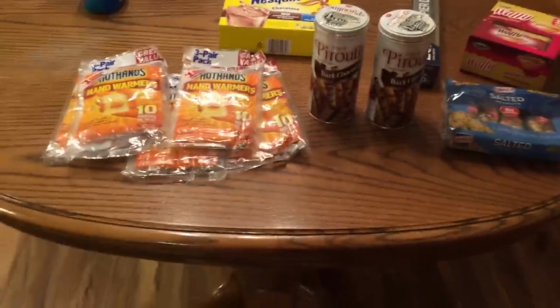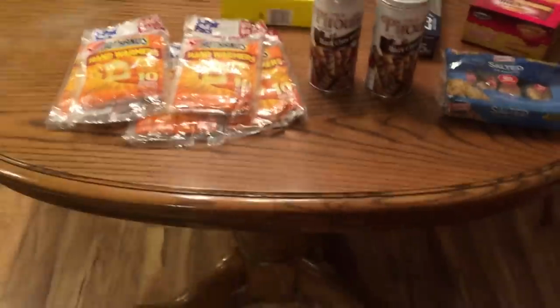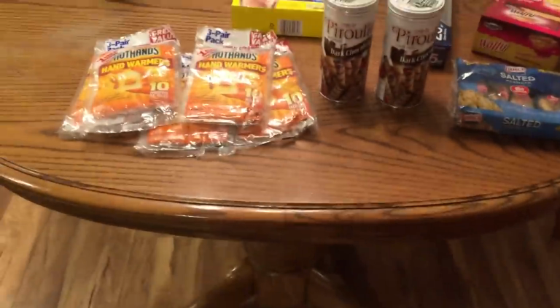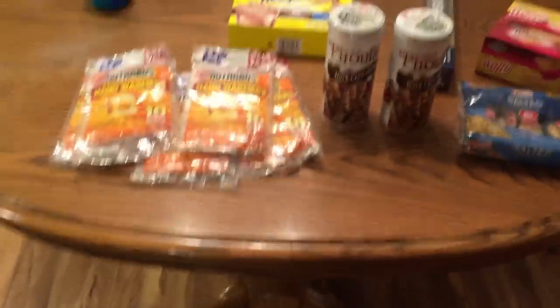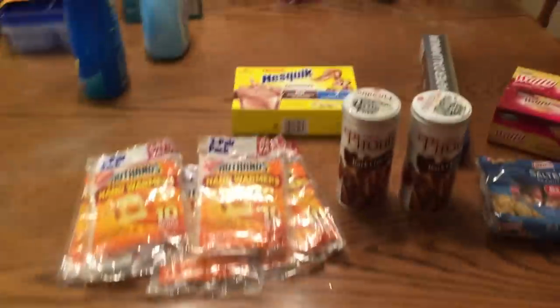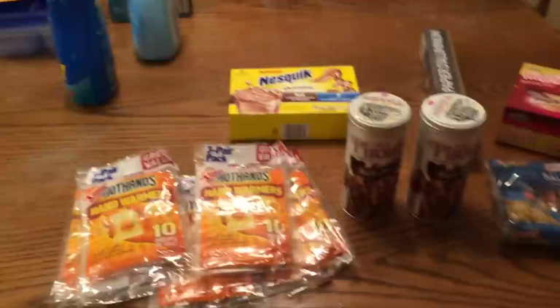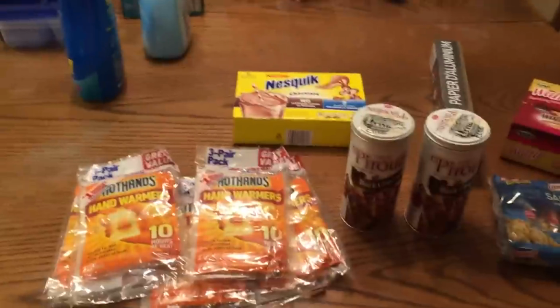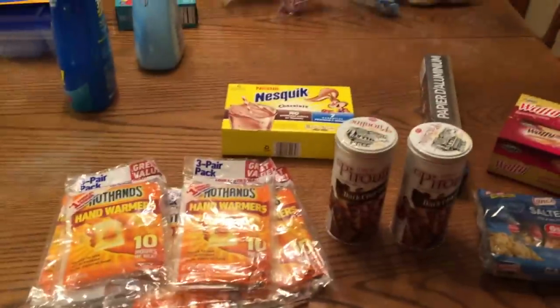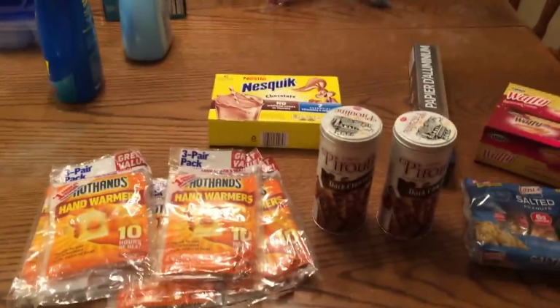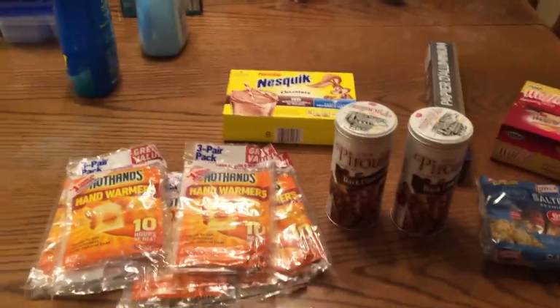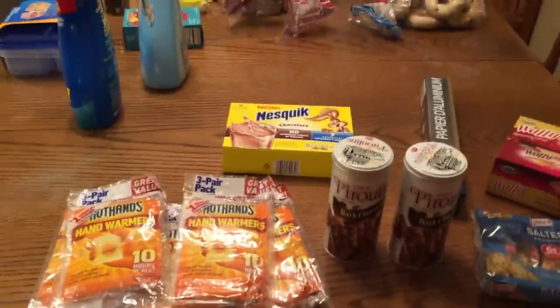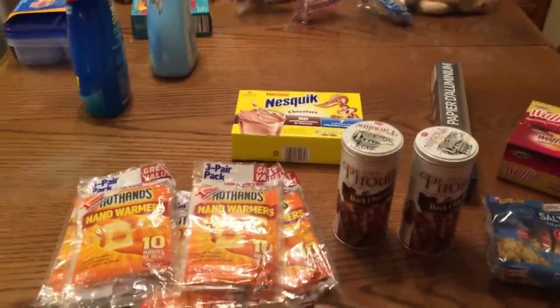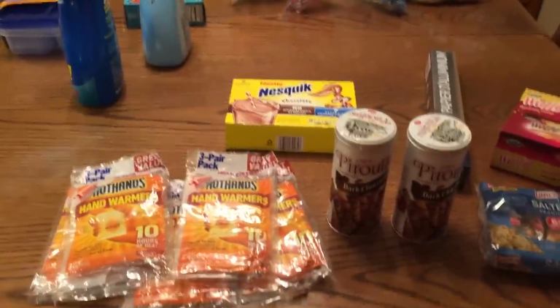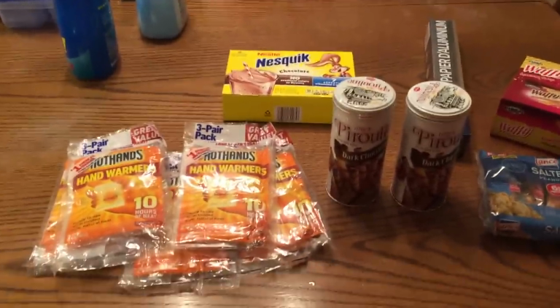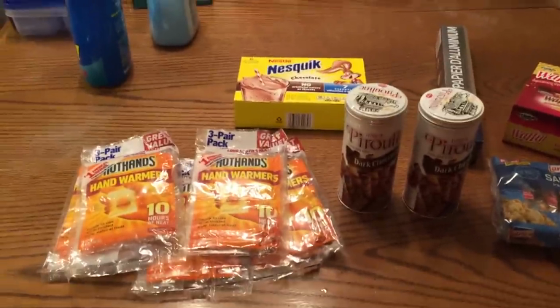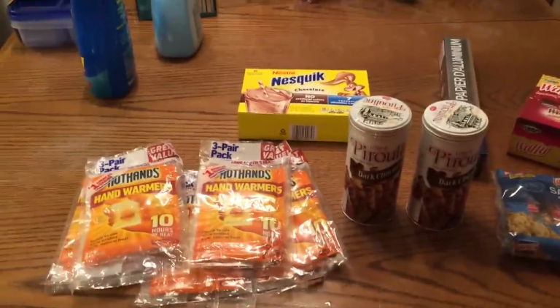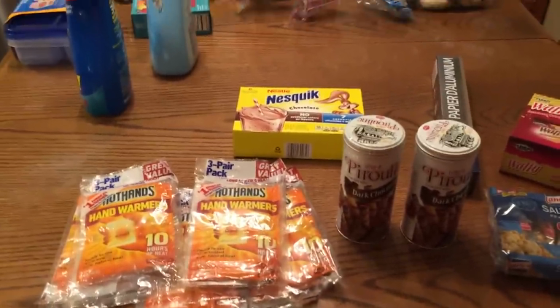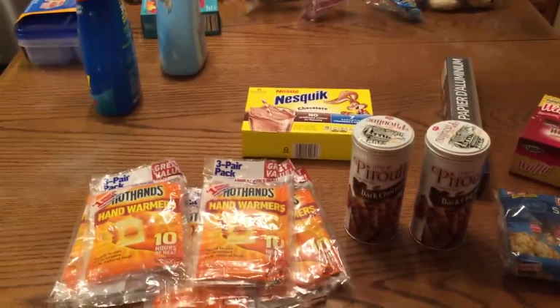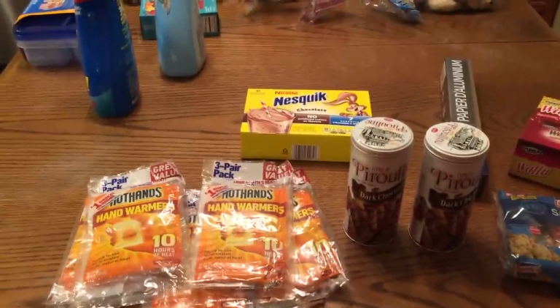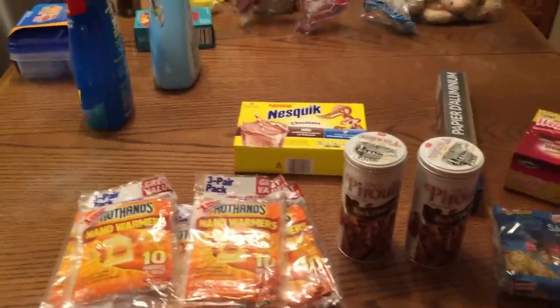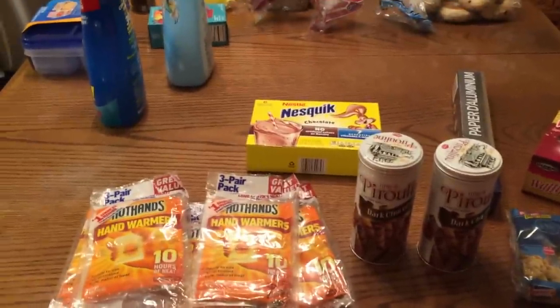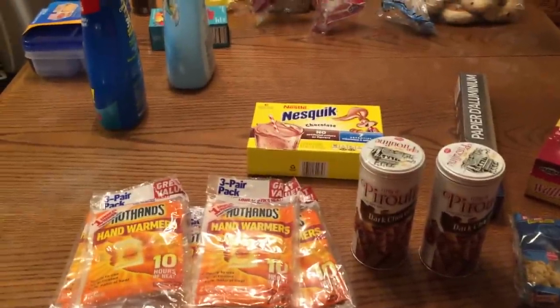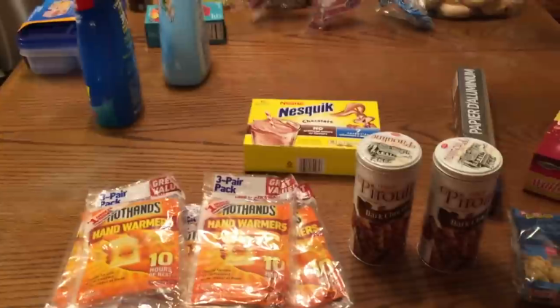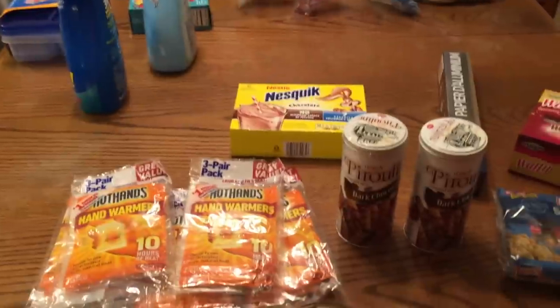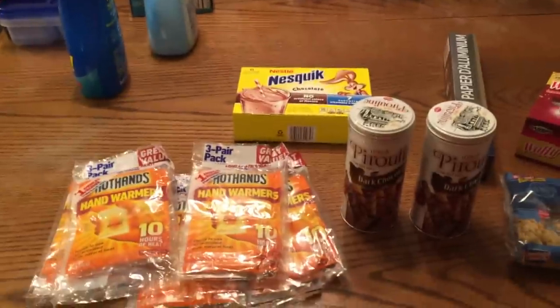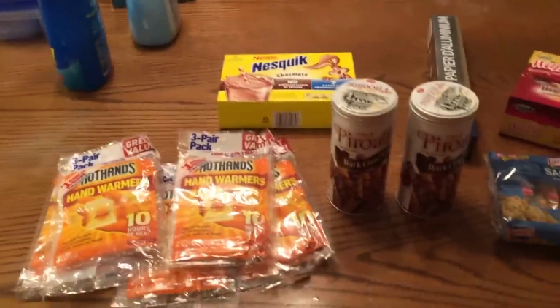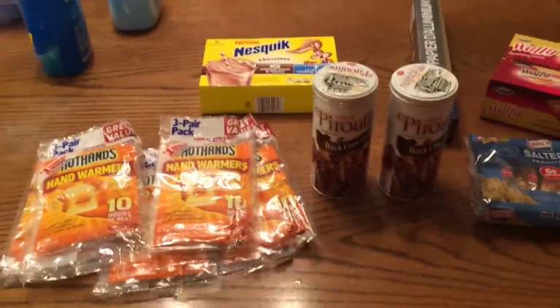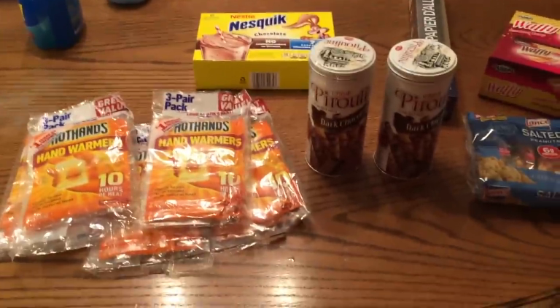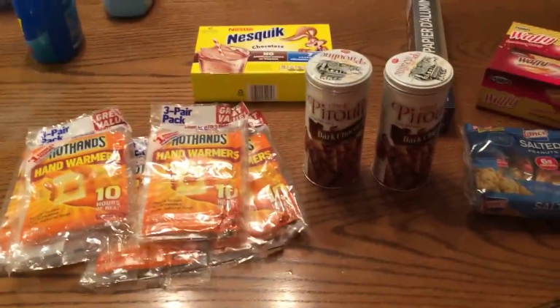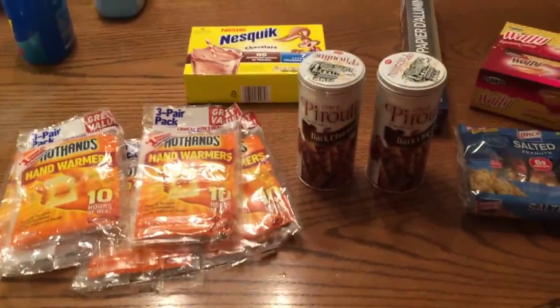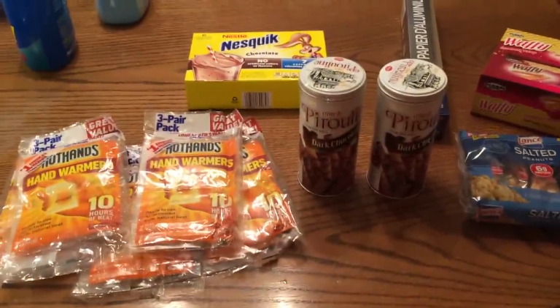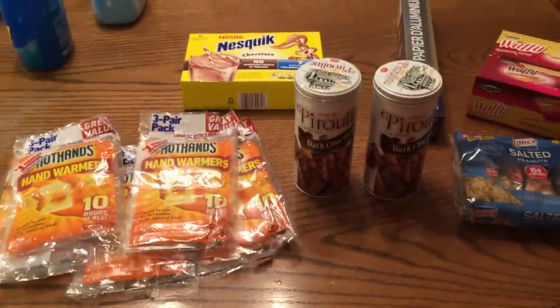Here's my mini grocery haul for today. I went to a couple of stores - we went to the Dollar Store, Target, and our bread store. This is the stuff we purchased today, and I will have more grocery haul hopefully added to this video.